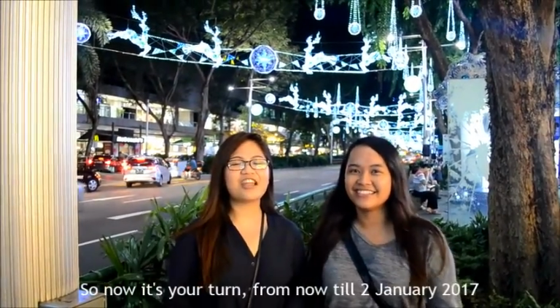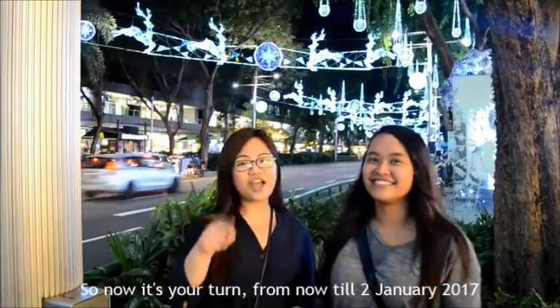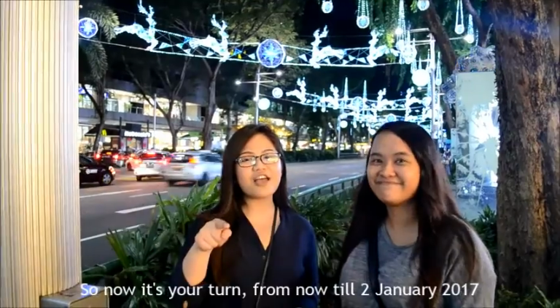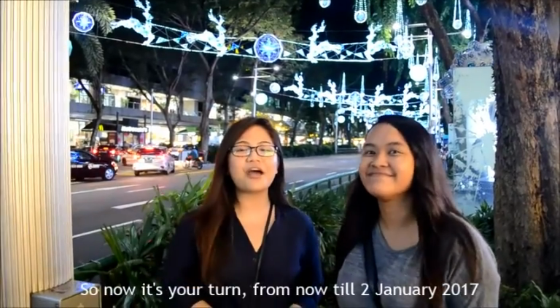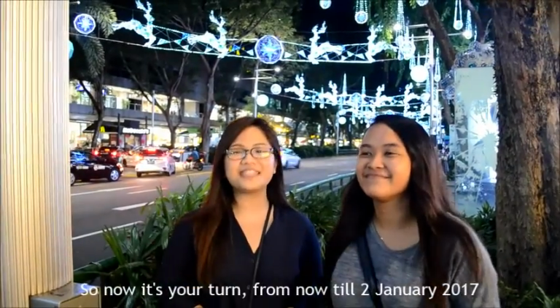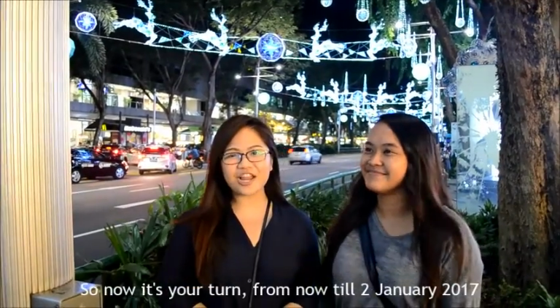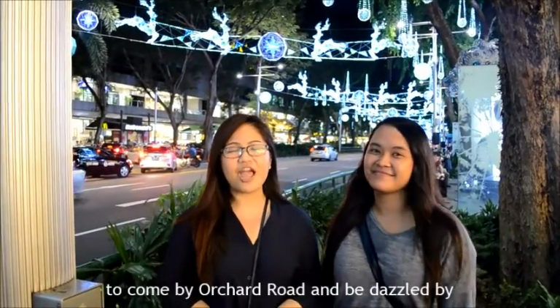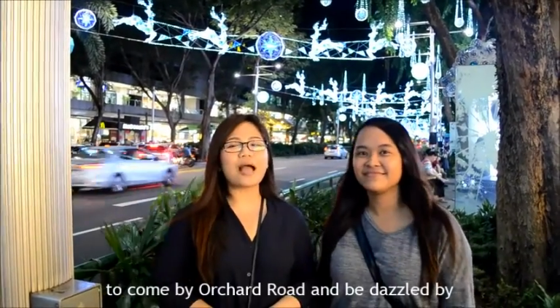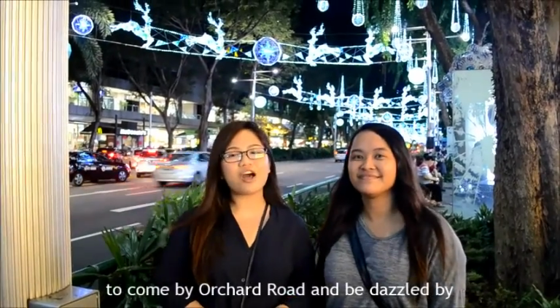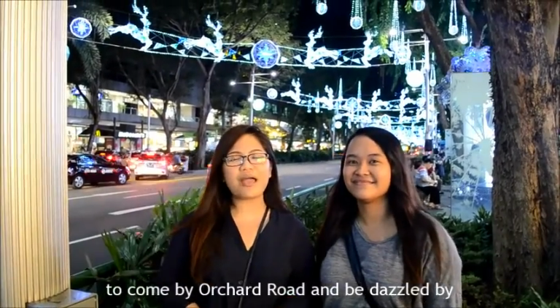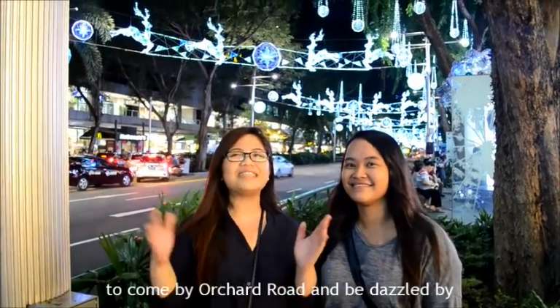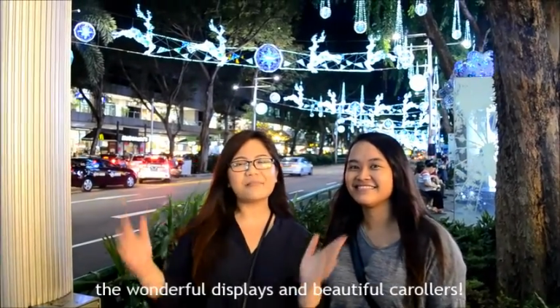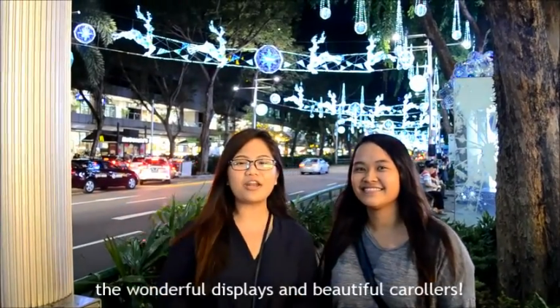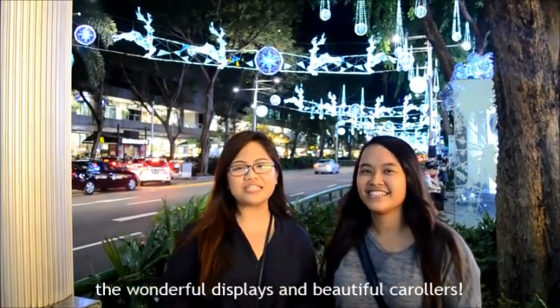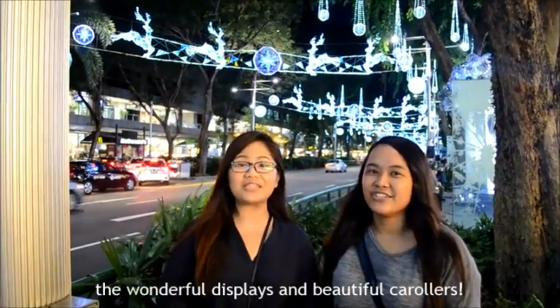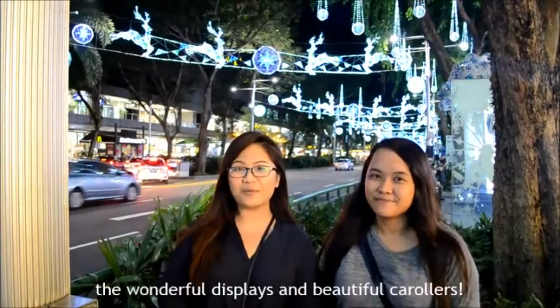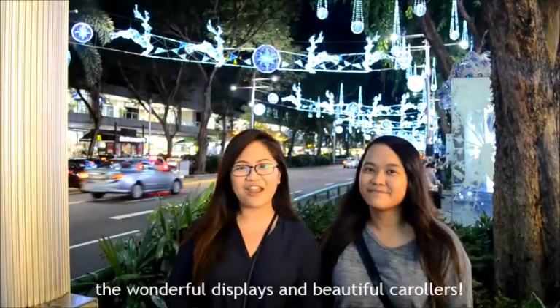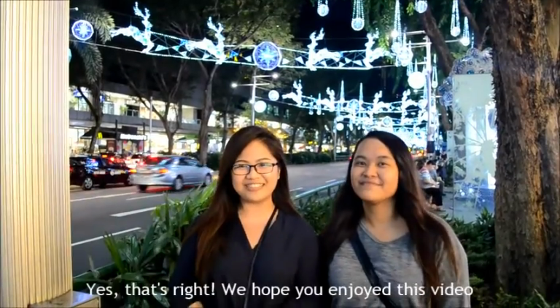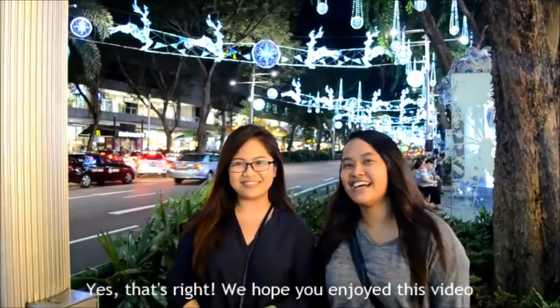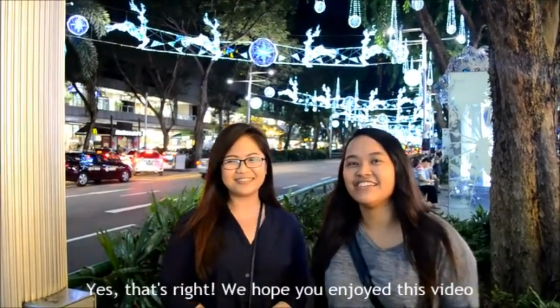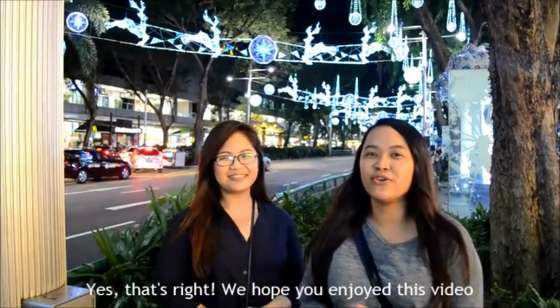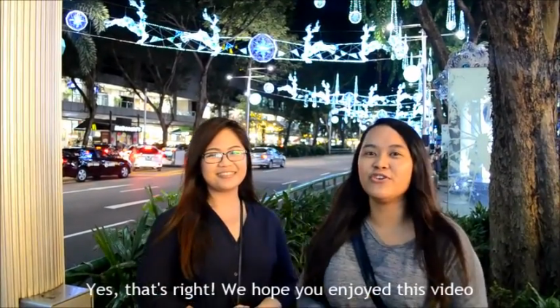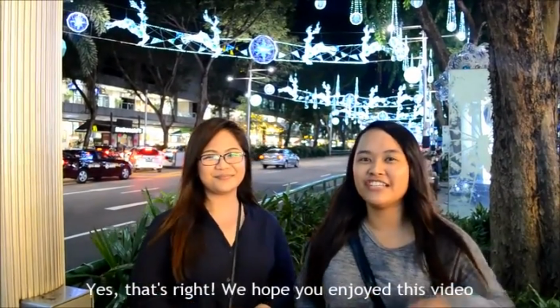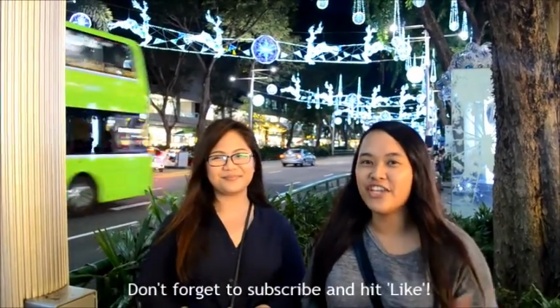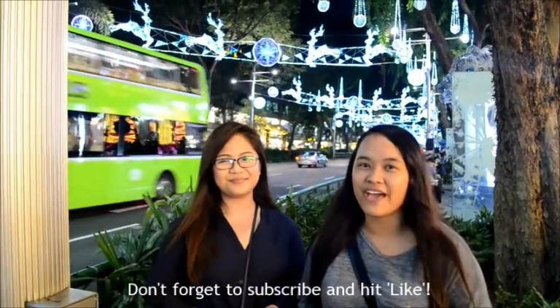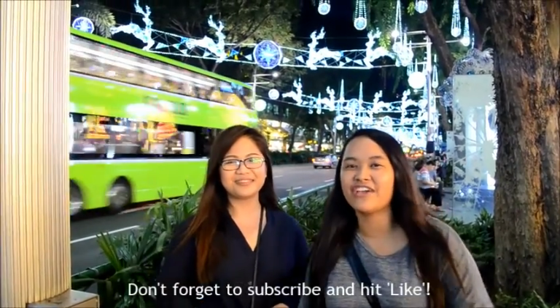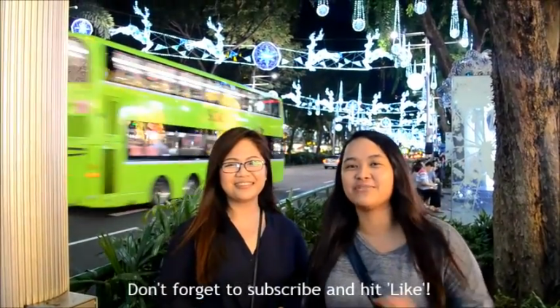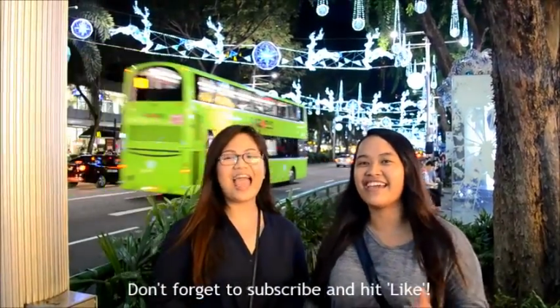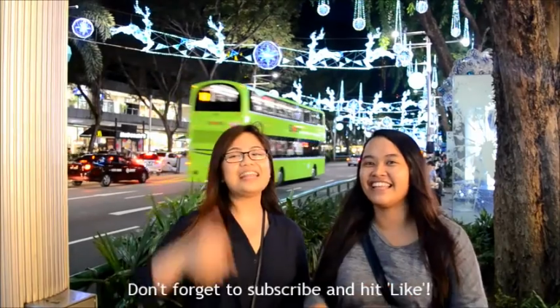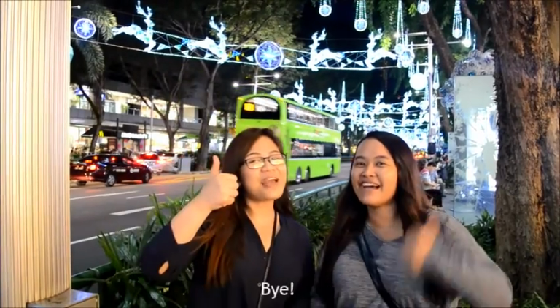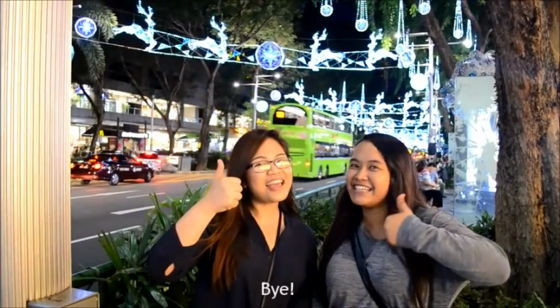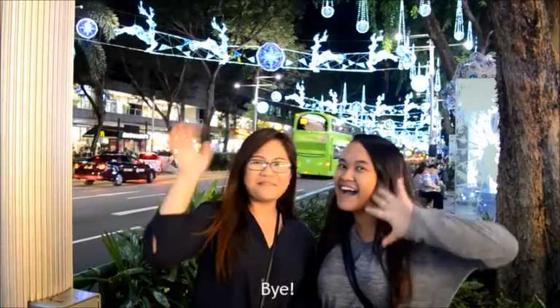So now it's your turn — come to Orchard Road and be dazzled by their wonderful display! We do hope you enjoyed the video. Don't forget to subscribe and hit the like button! Bye!